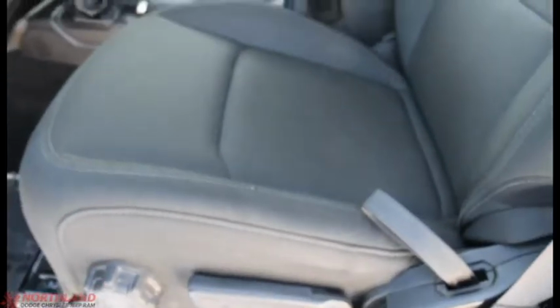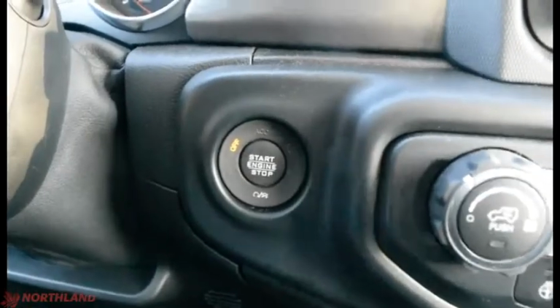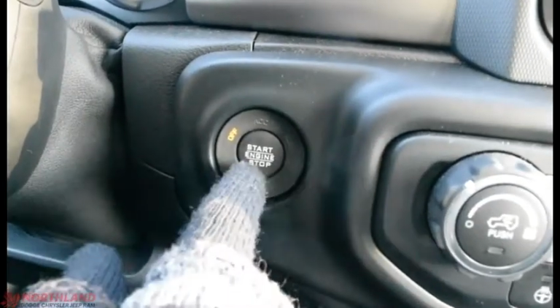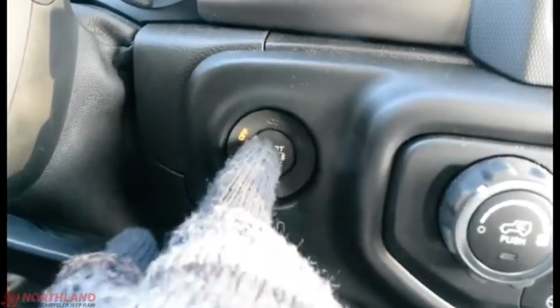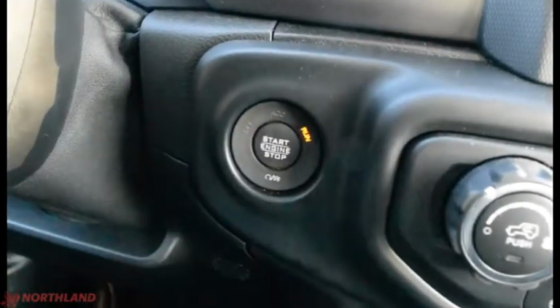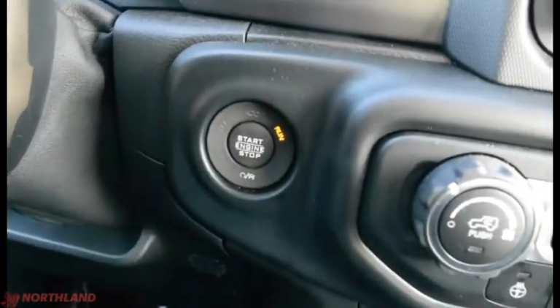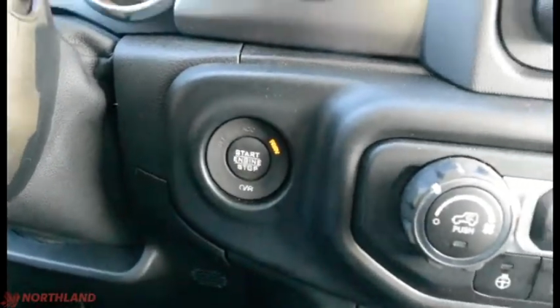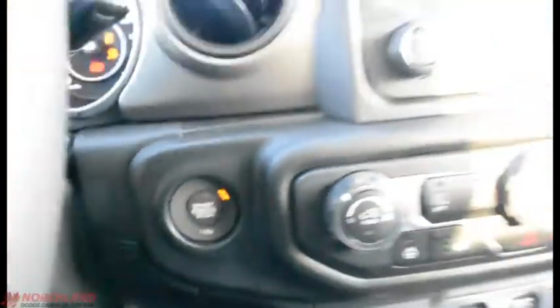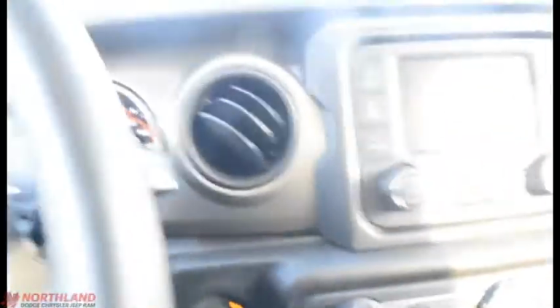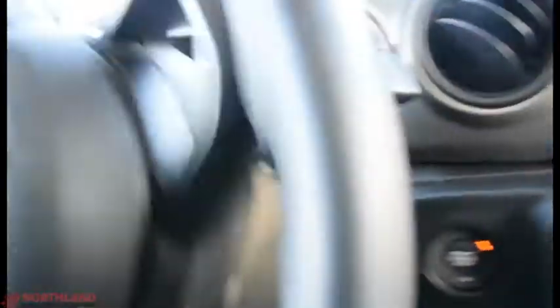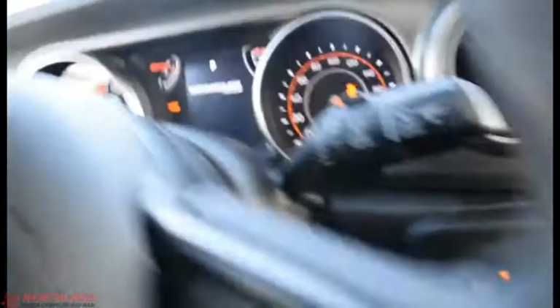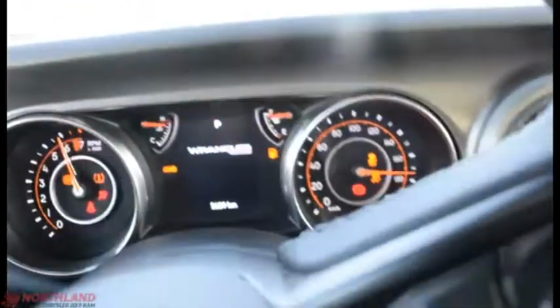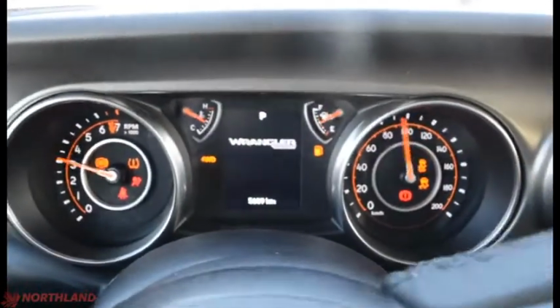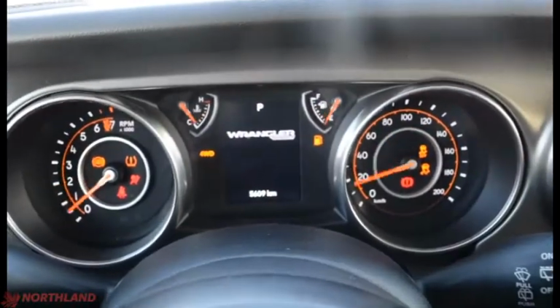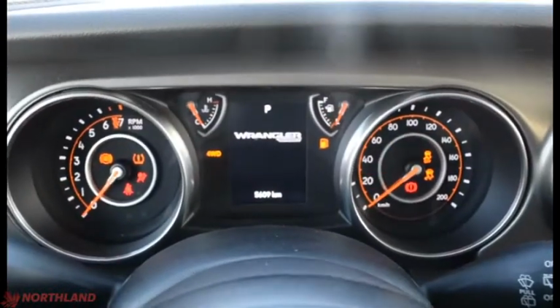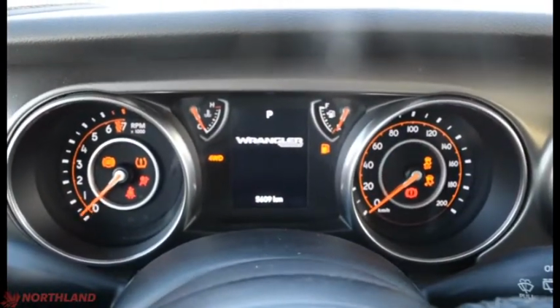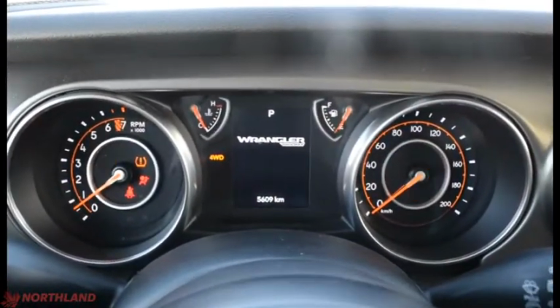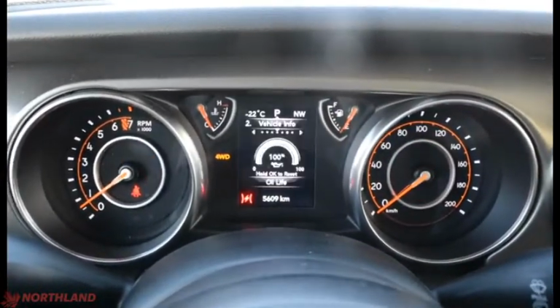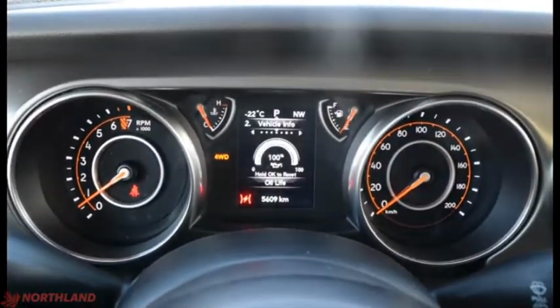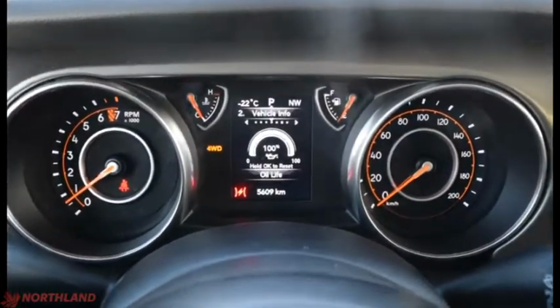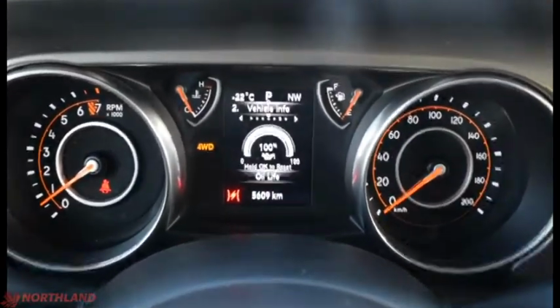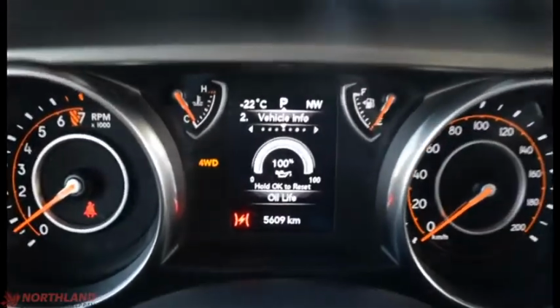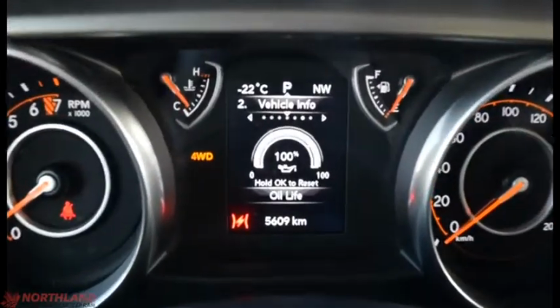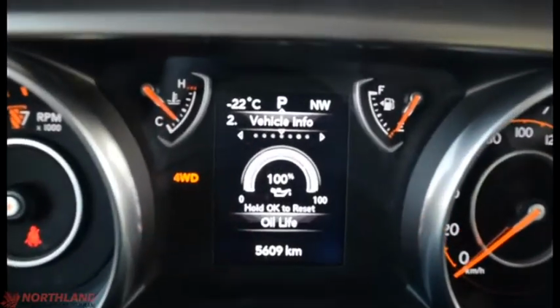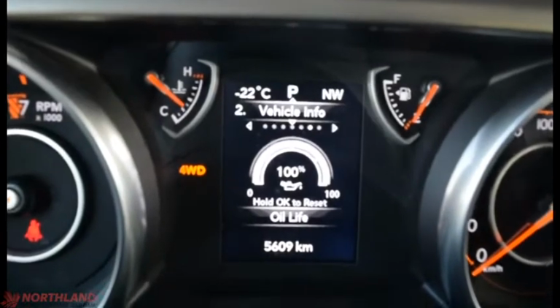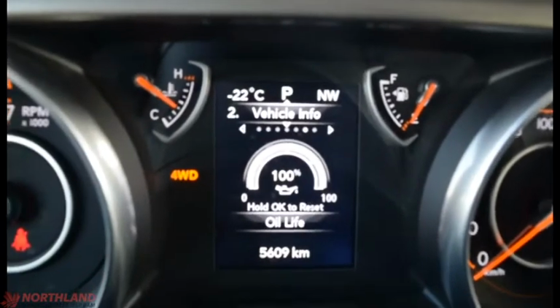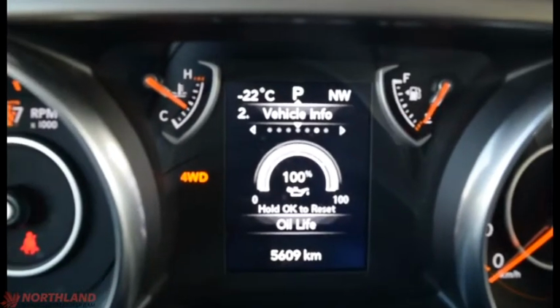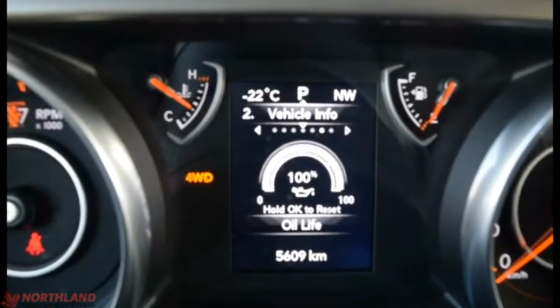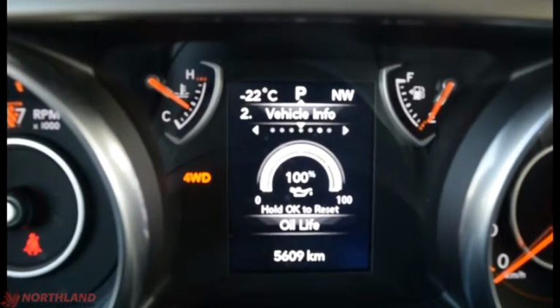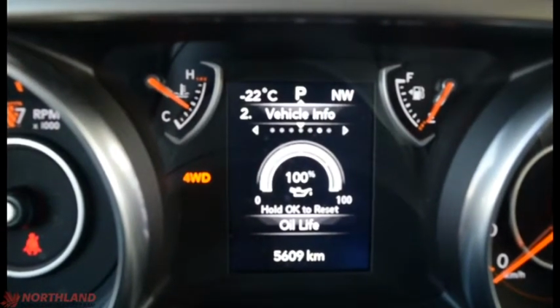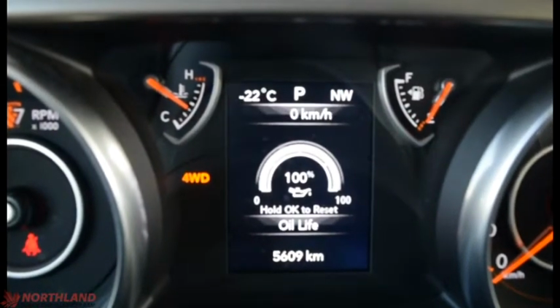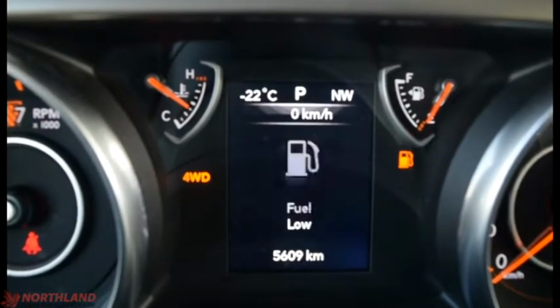It is a push-to-start — press the brake, press the button and it starts right up. Right in the center we do have our speedometer and odometer as well as fuel gauge and engine temperature, plus our vehicle info right in the center there.